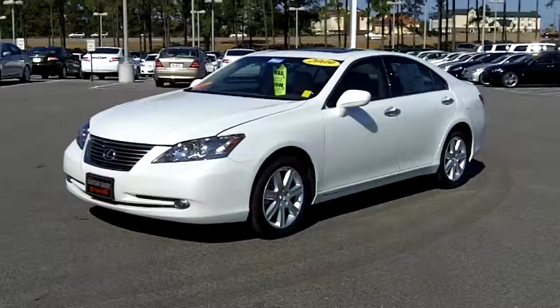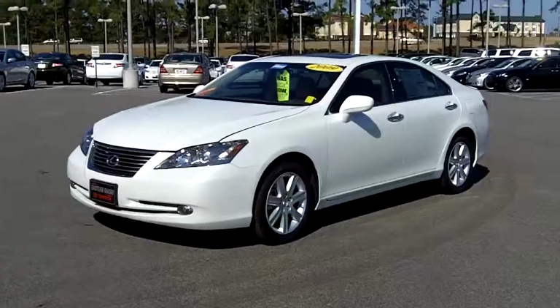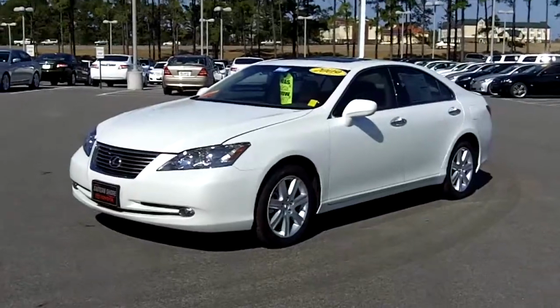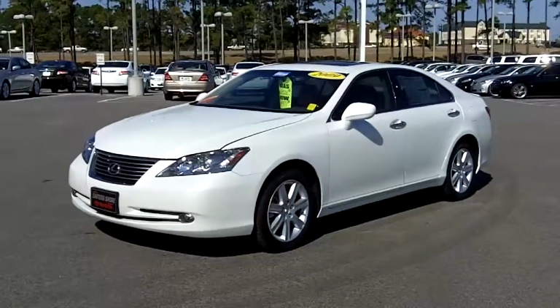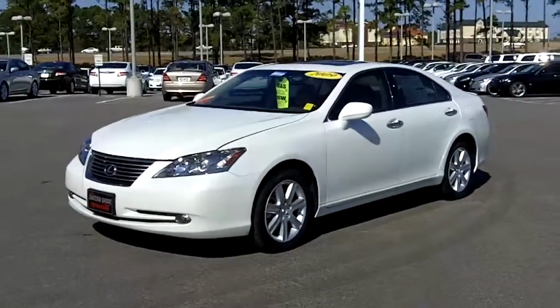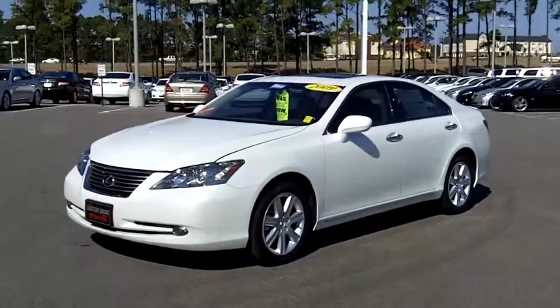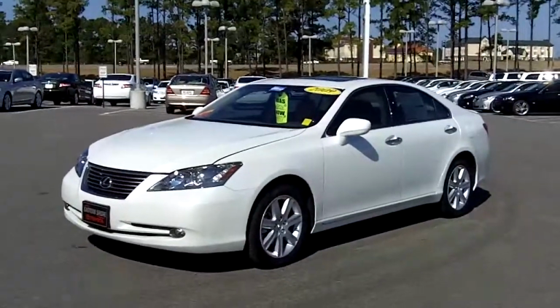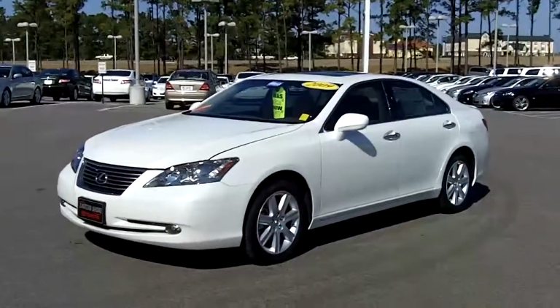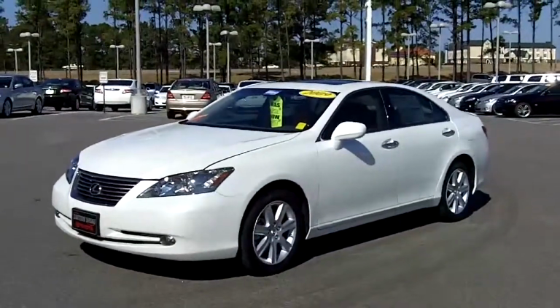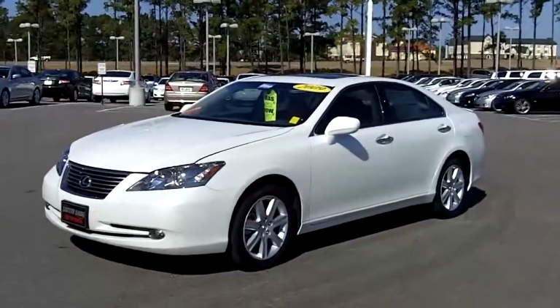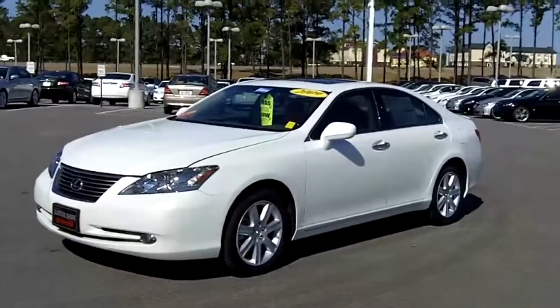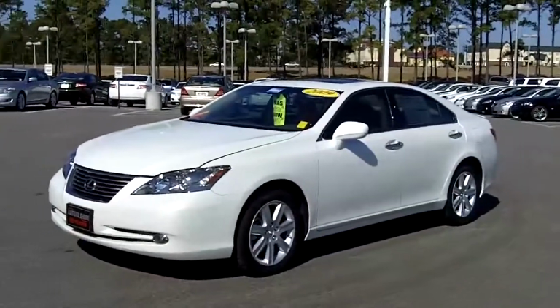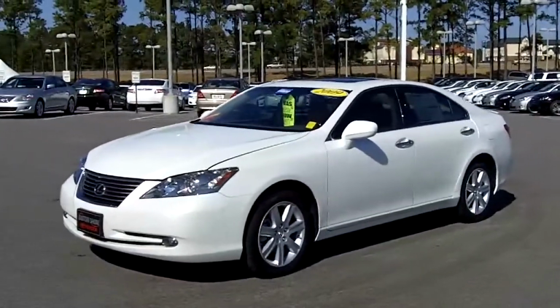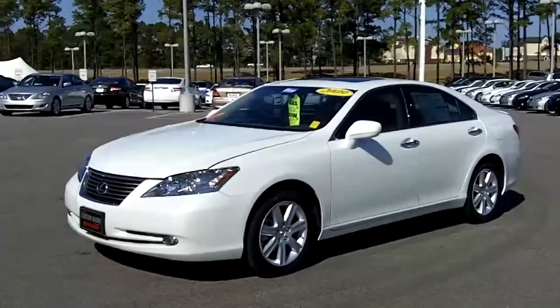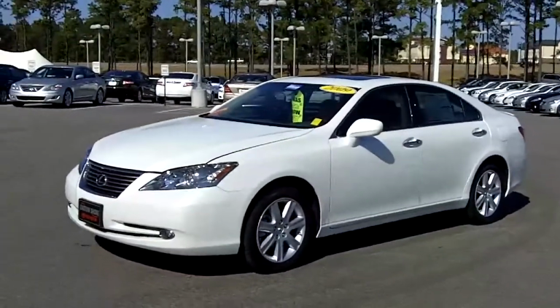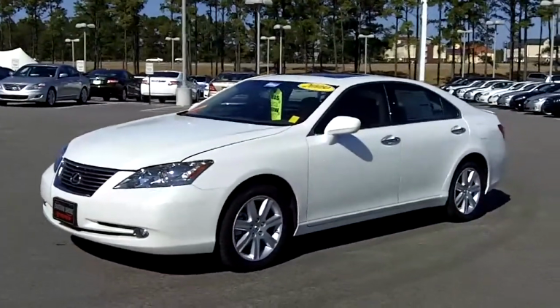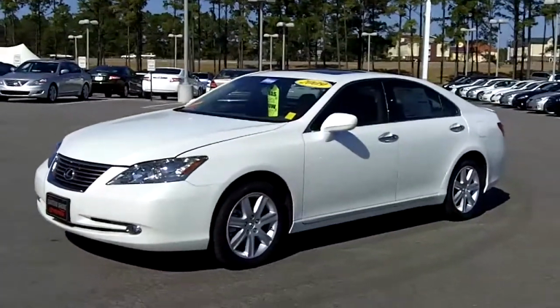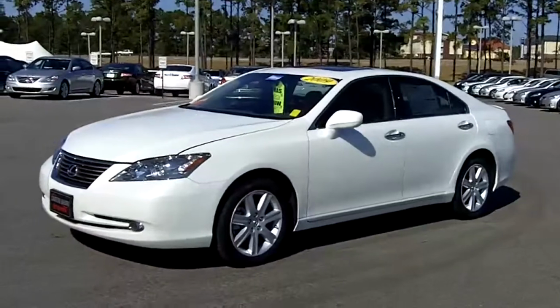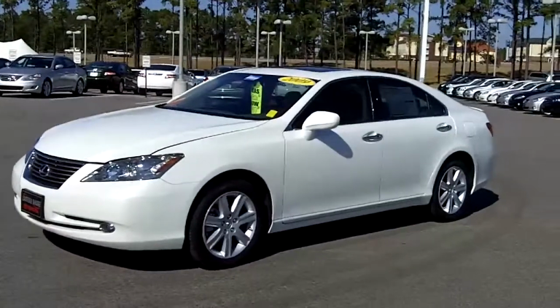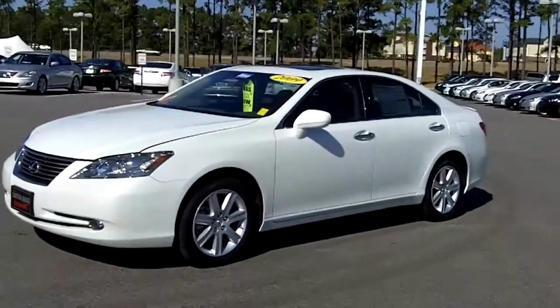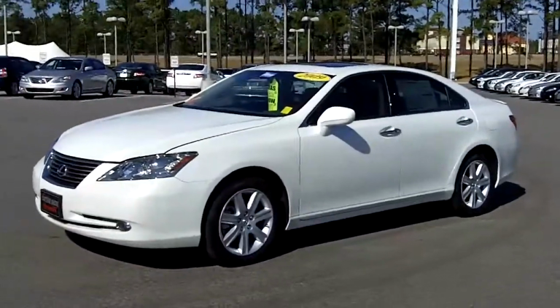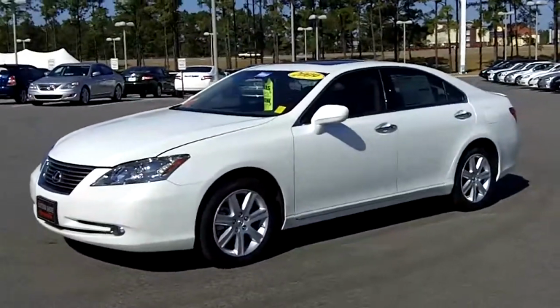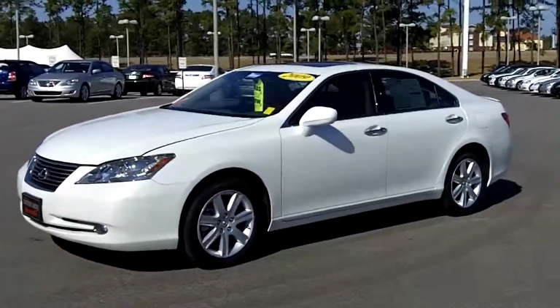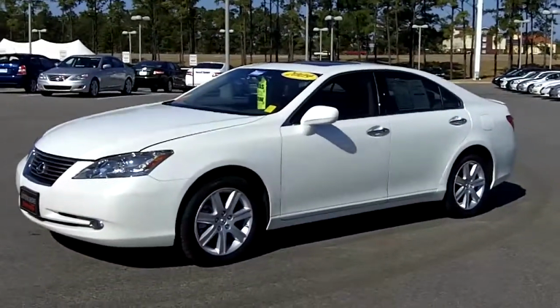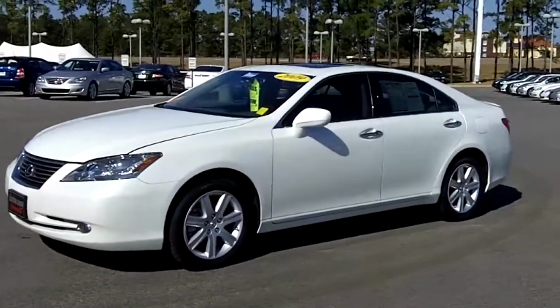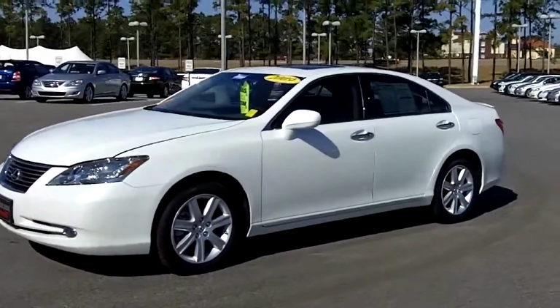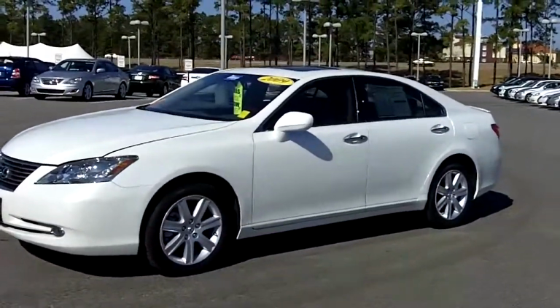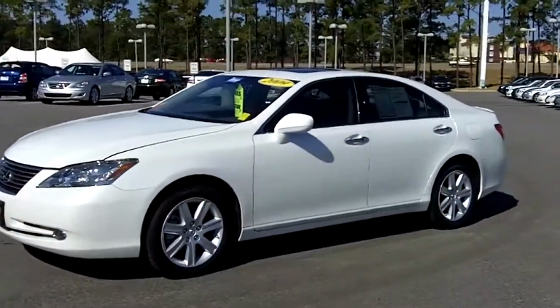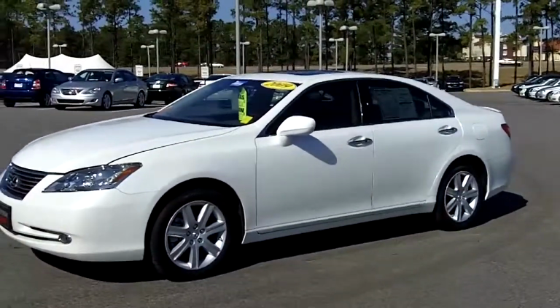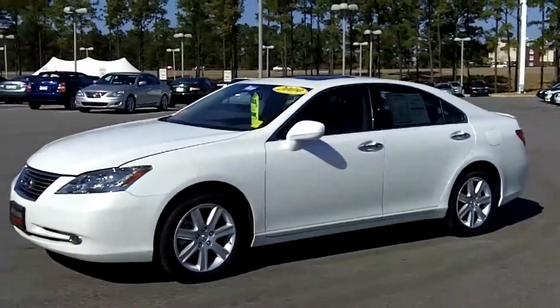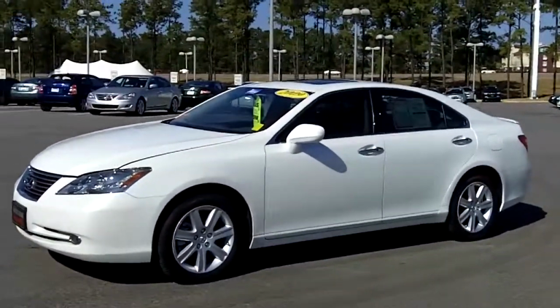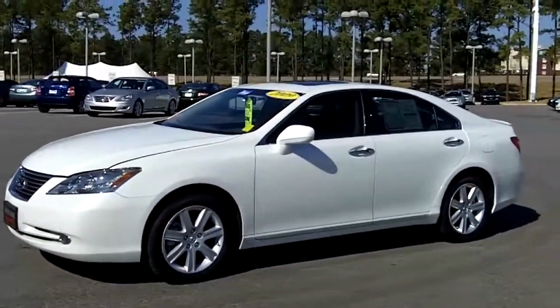This vehicle here is a 2009 Lexus ES350, diamond white pearl, has a tan leather interior, and is still under manufacturer's warranty.